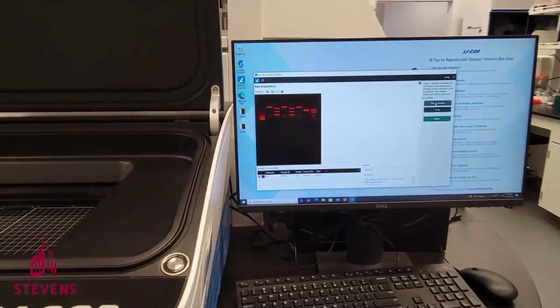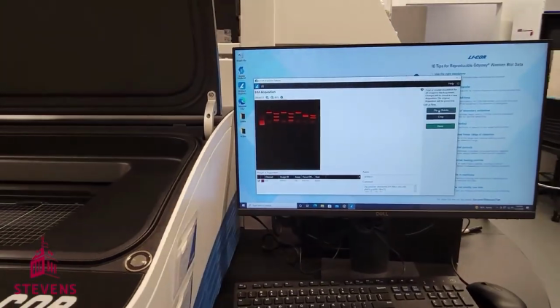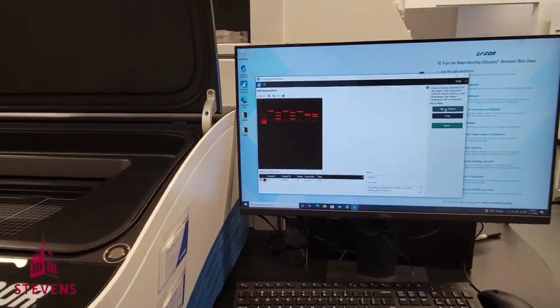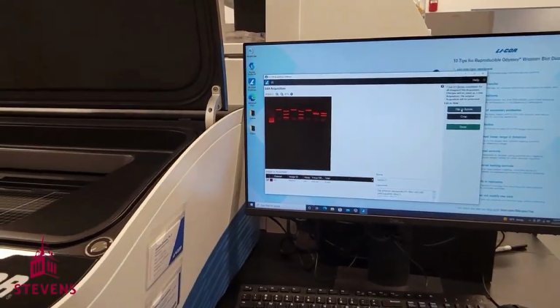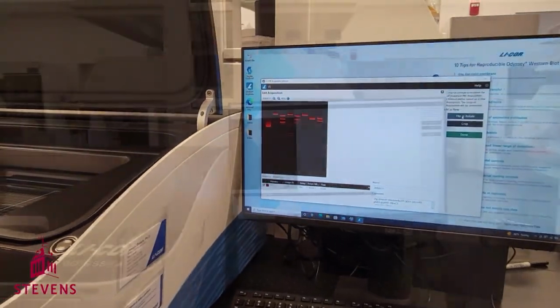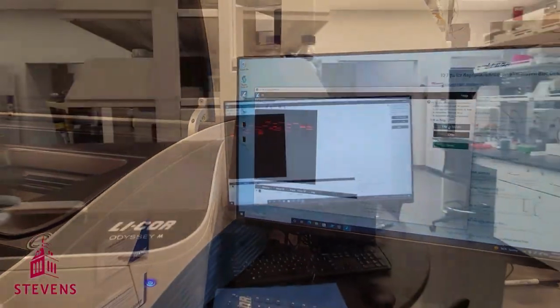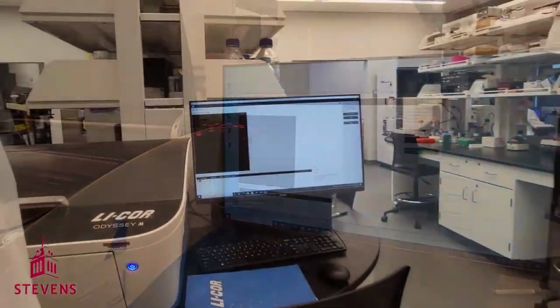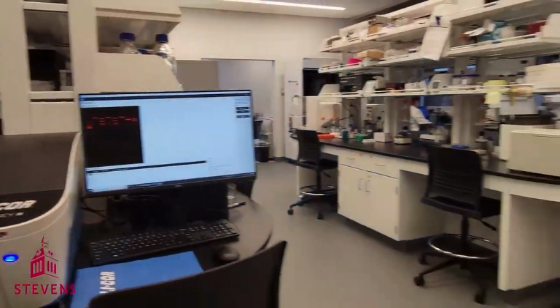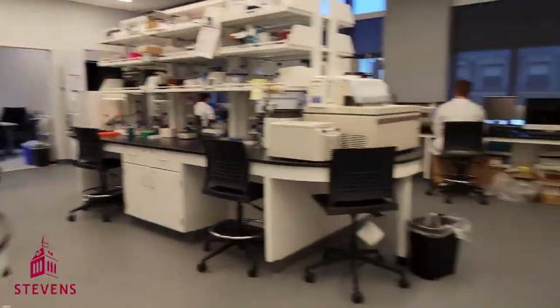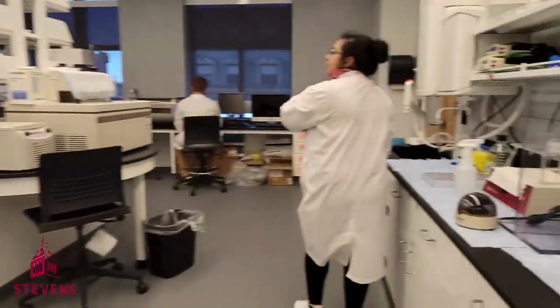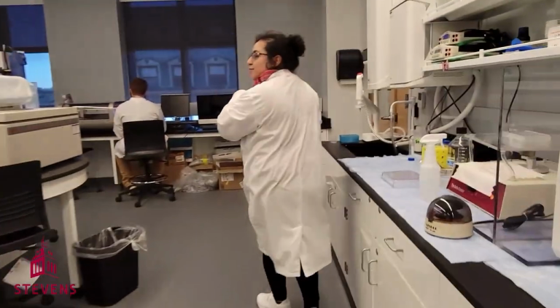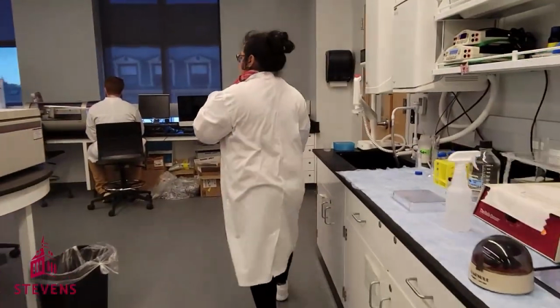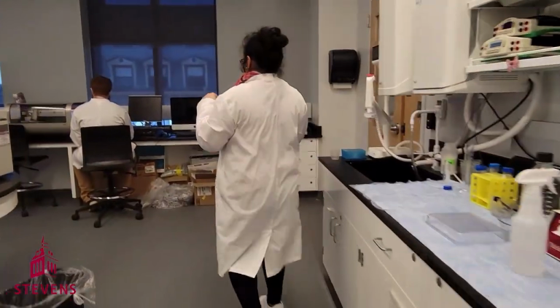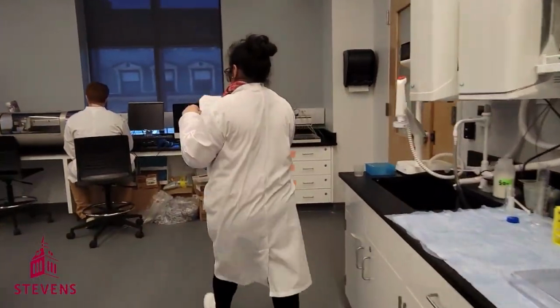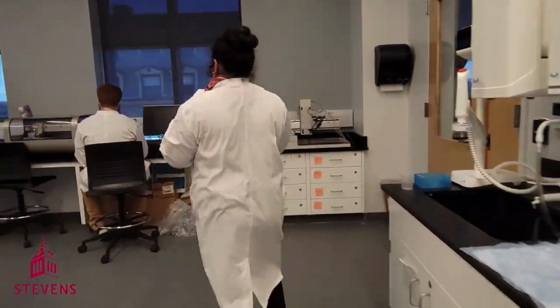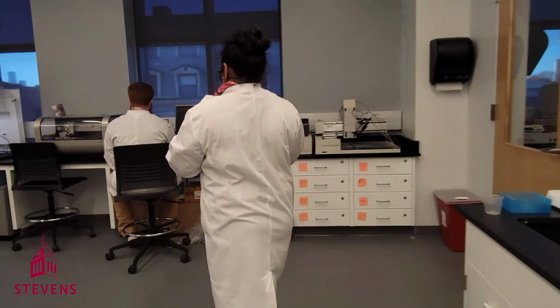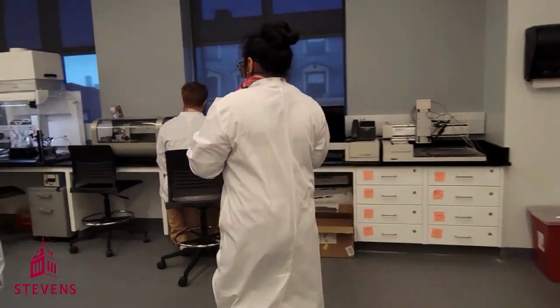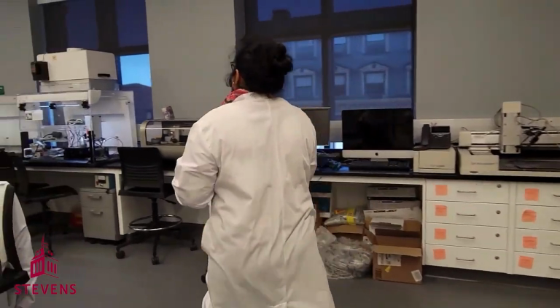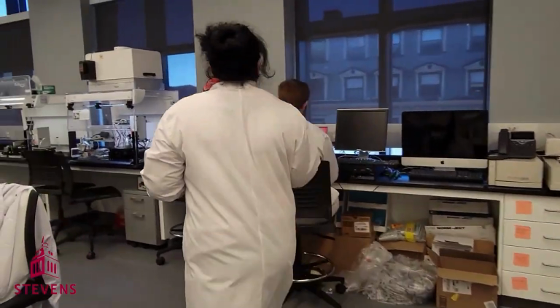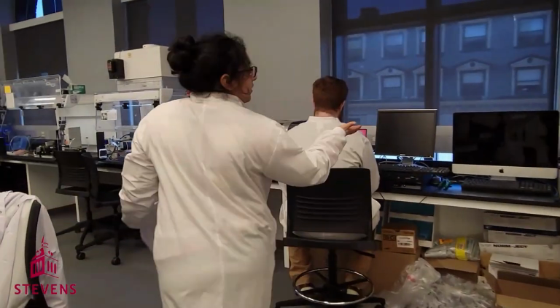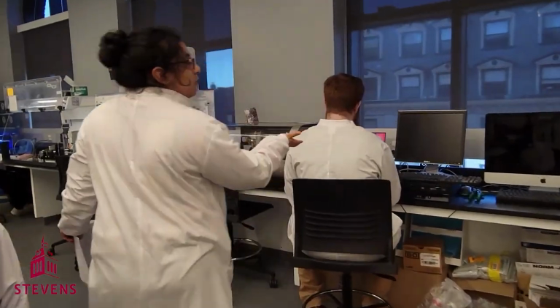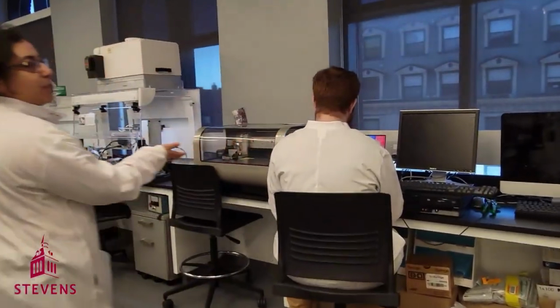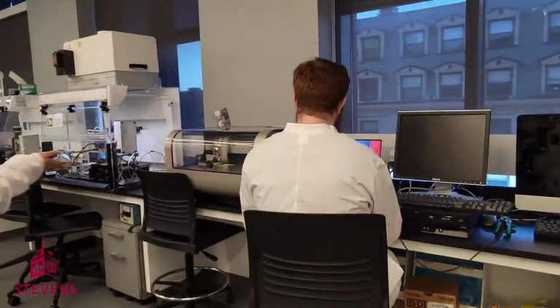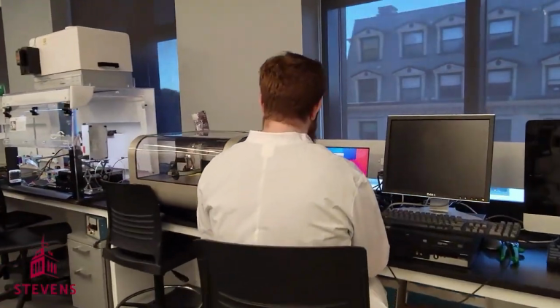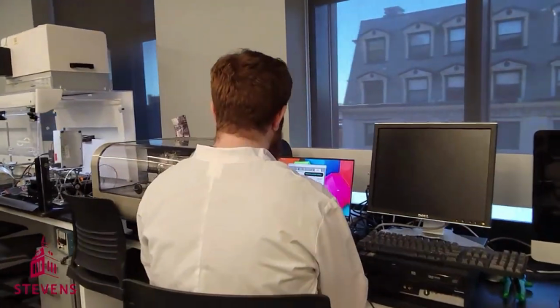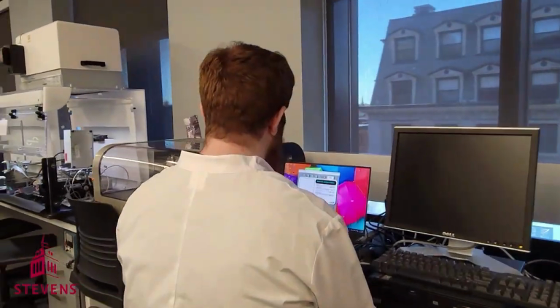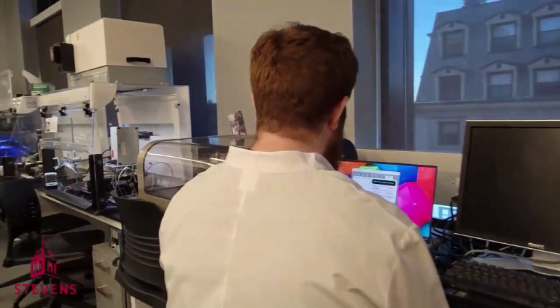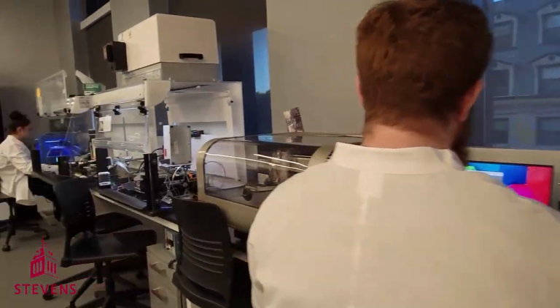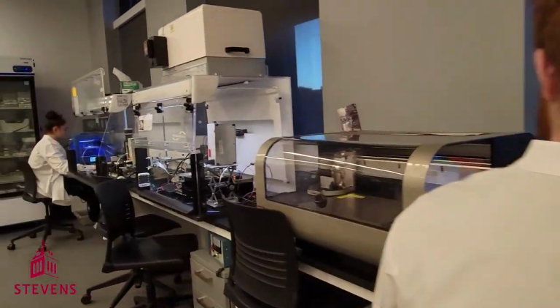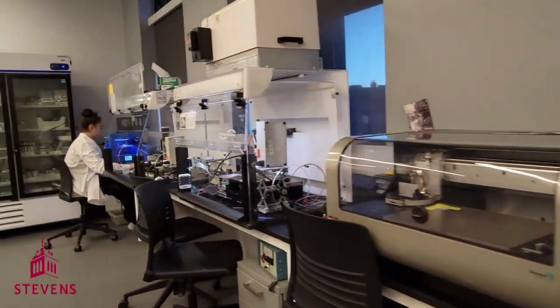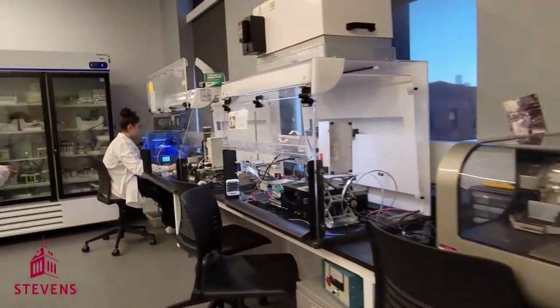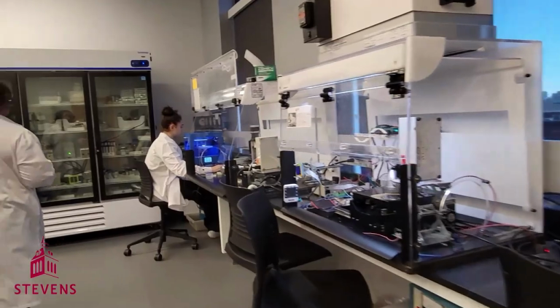This here is our 3D printing suite, where we have a collection of different homemade and industrial 3D printers.